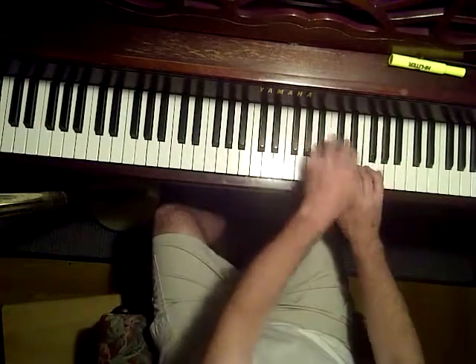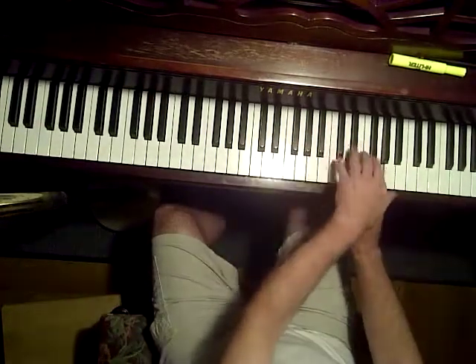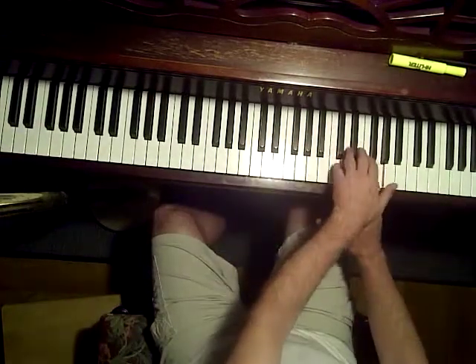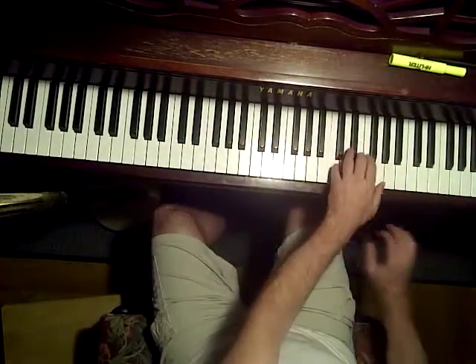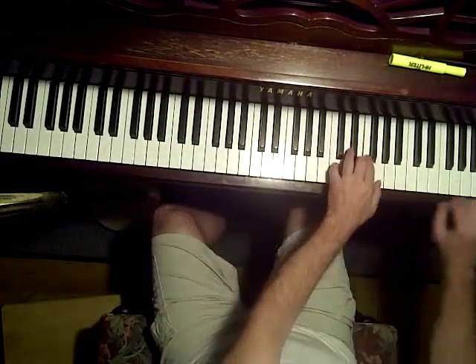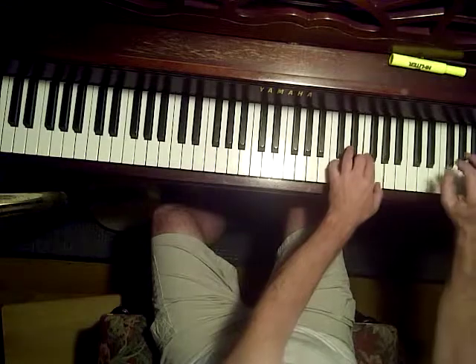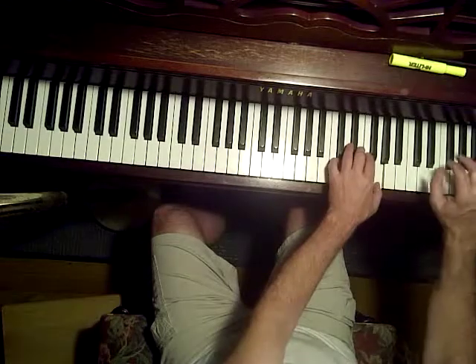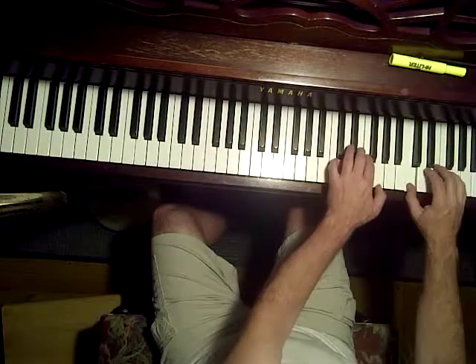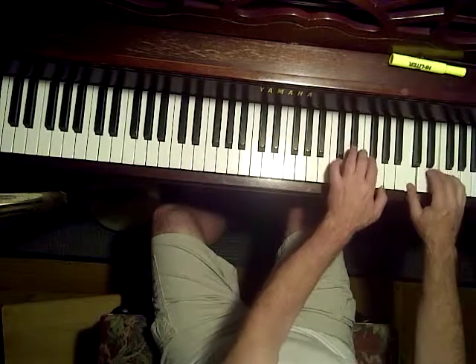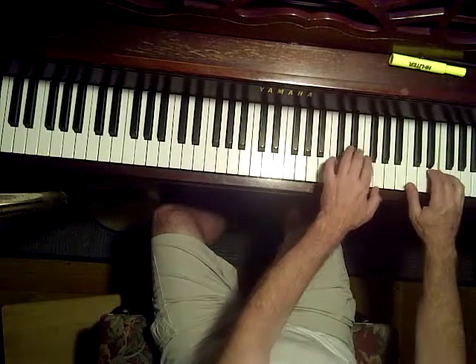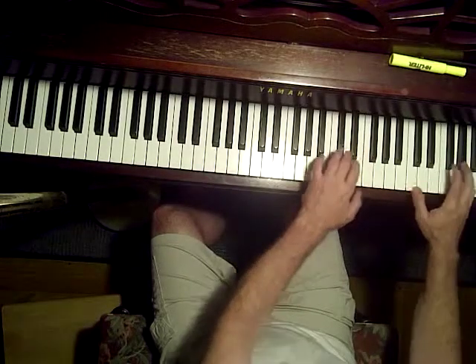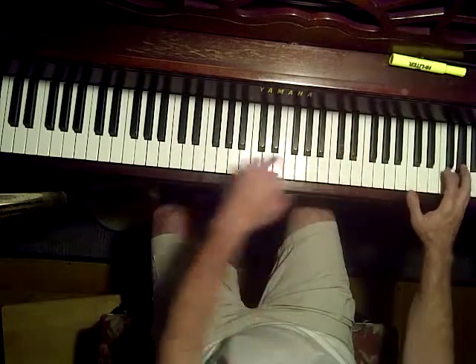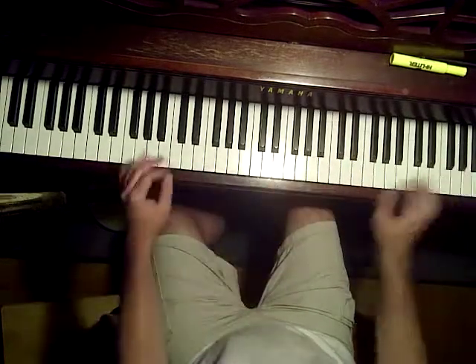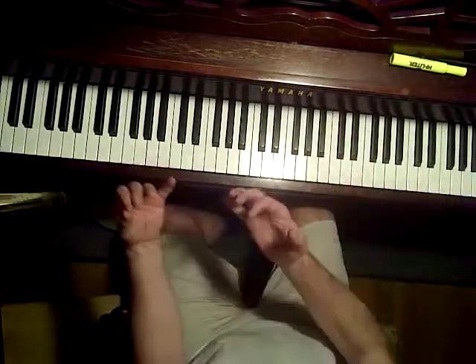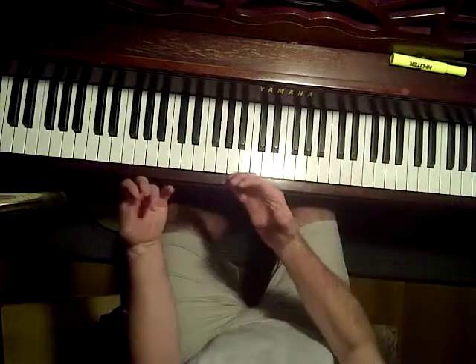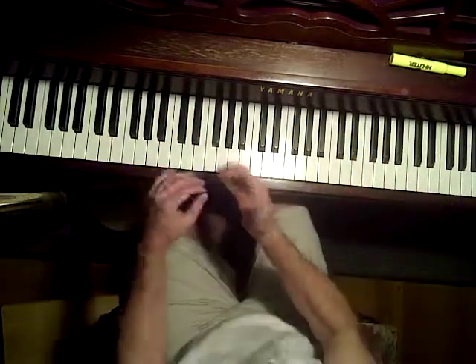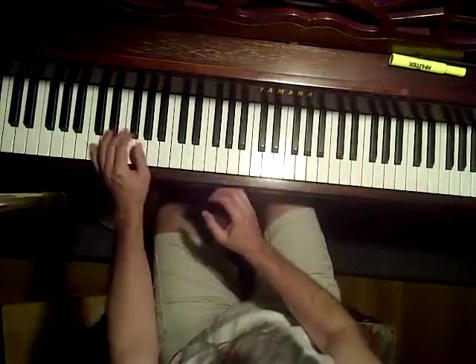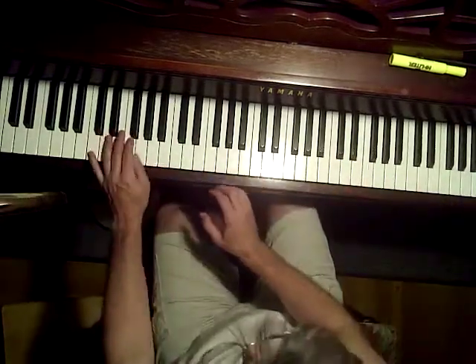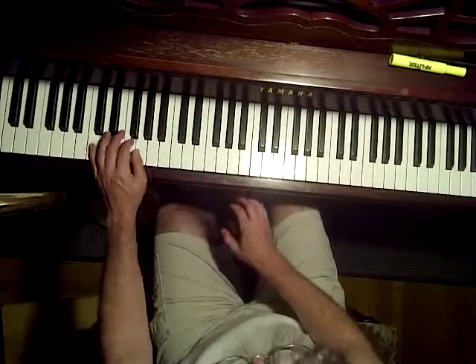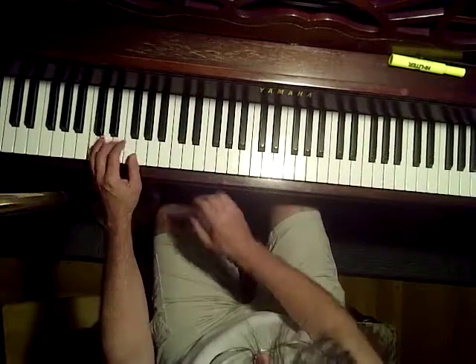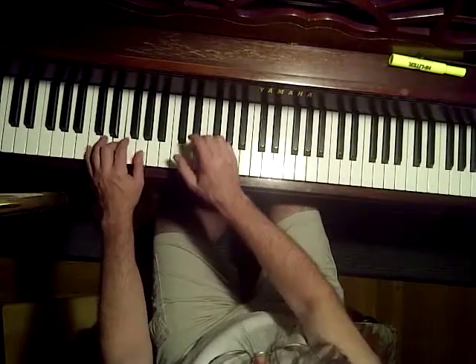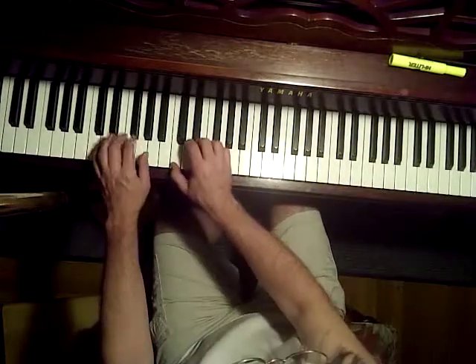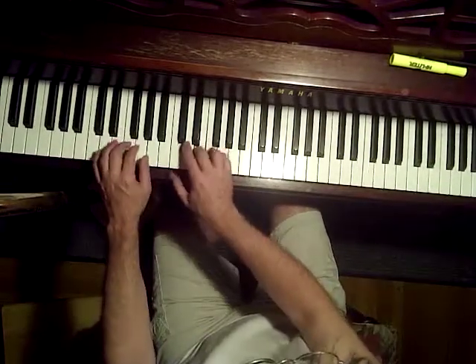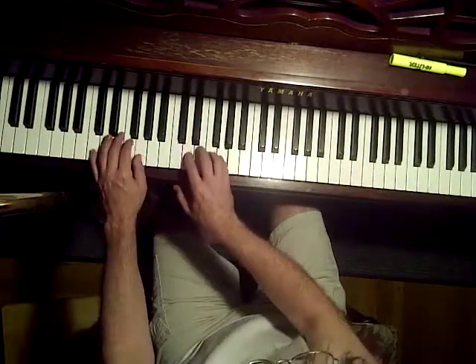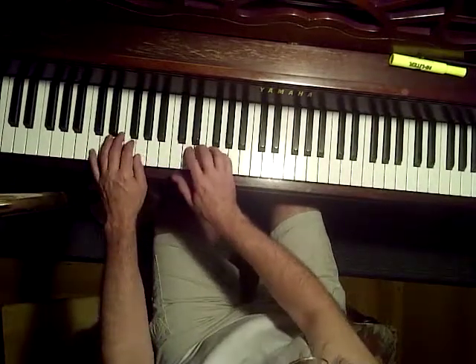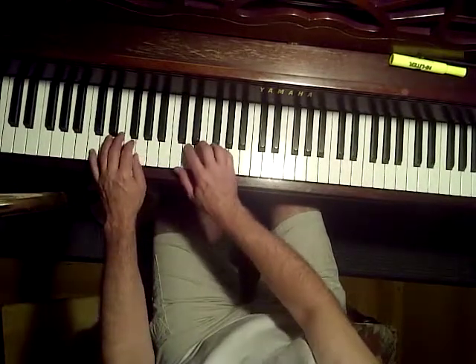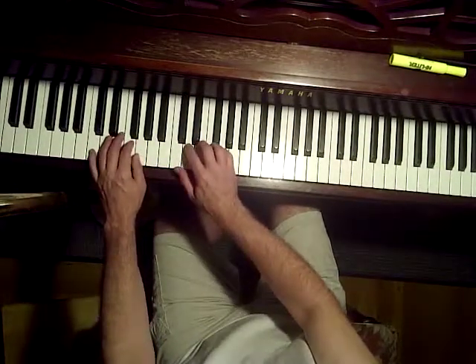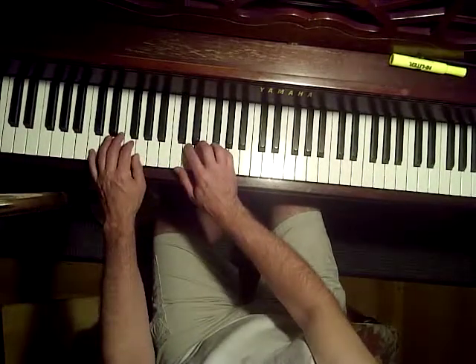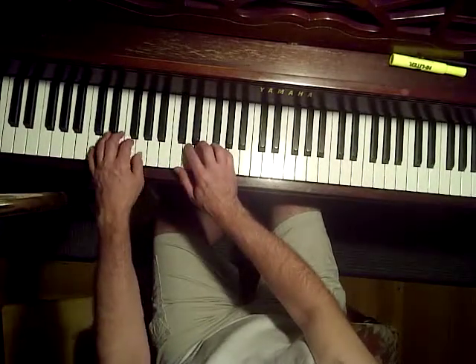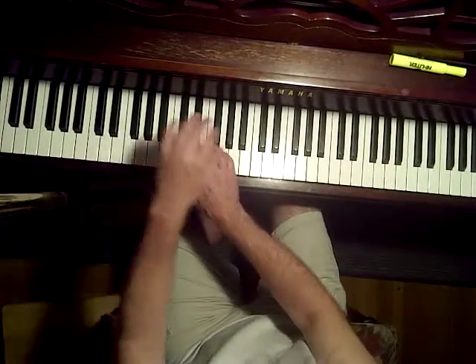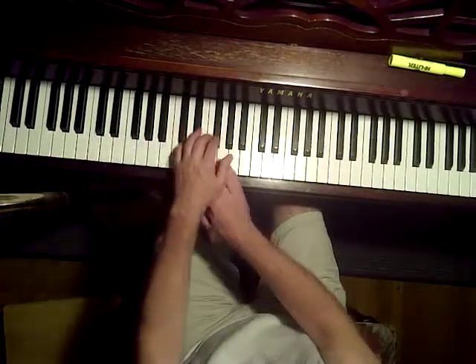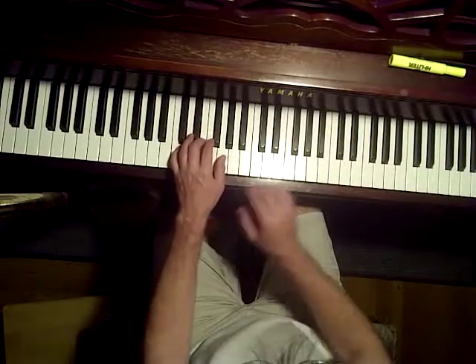Let's do one more. When I say one more, it's like a pattern of six notes. Left and then right — the pattern repeats.